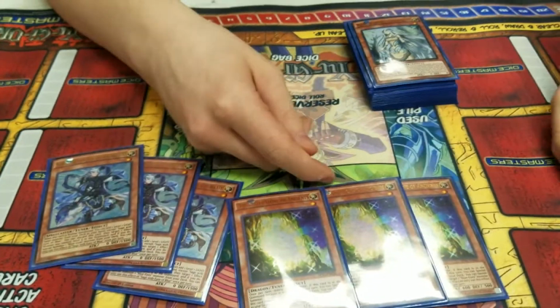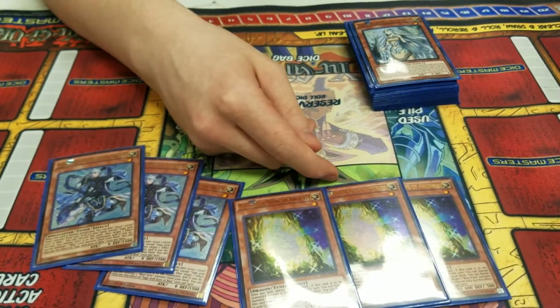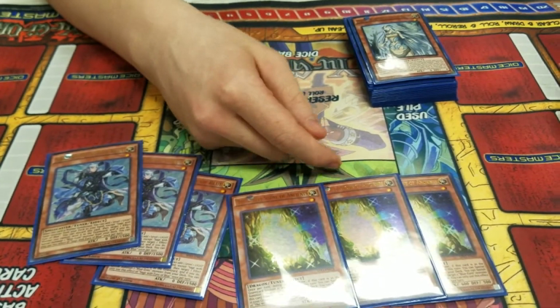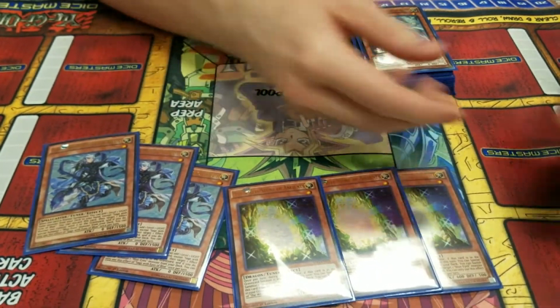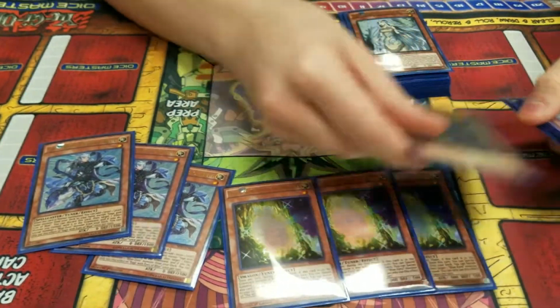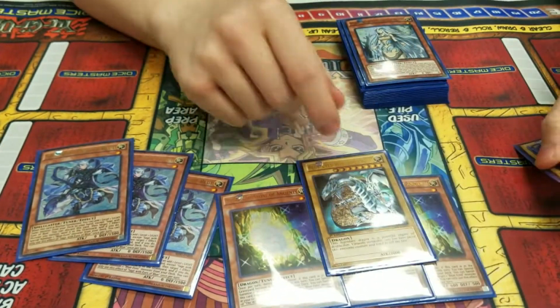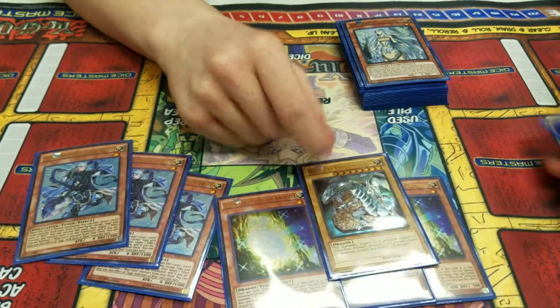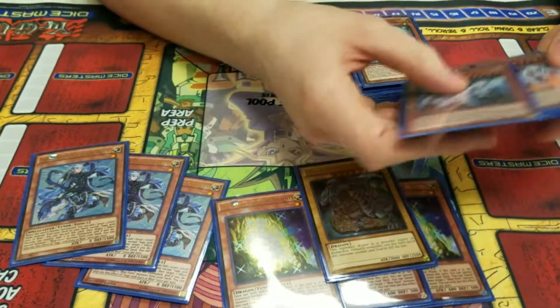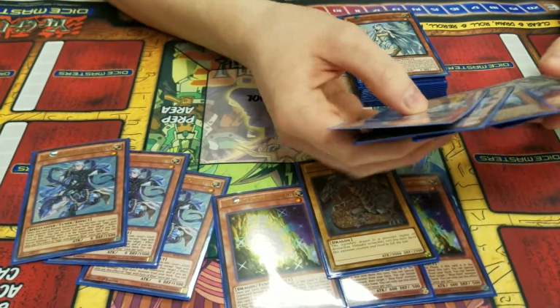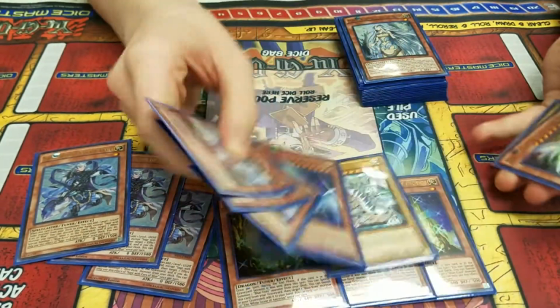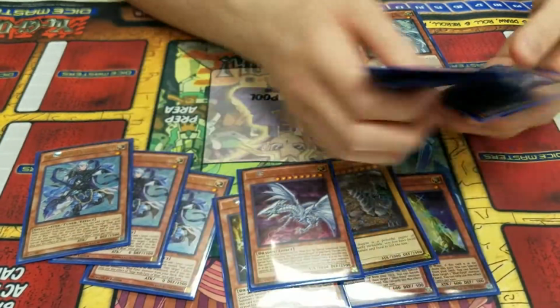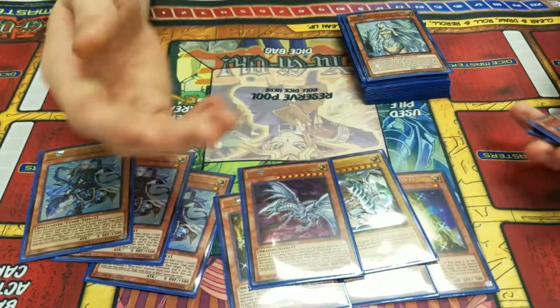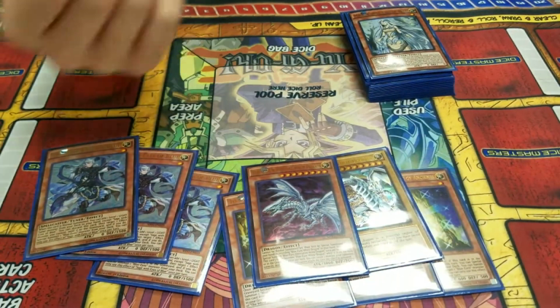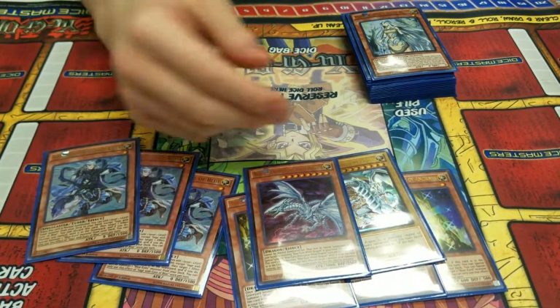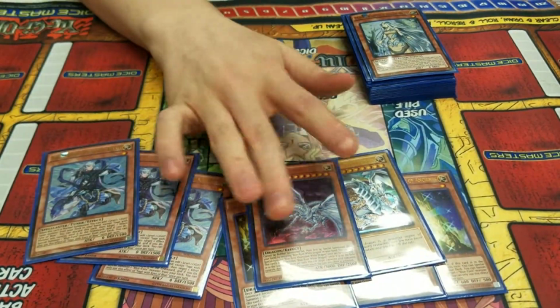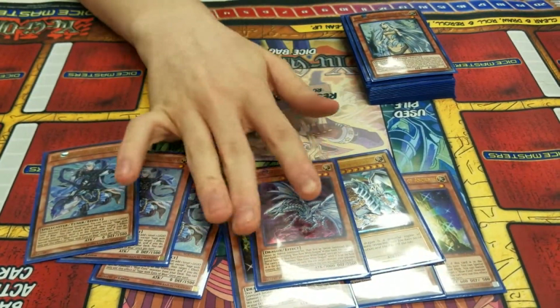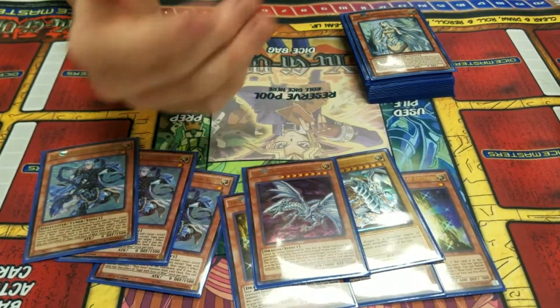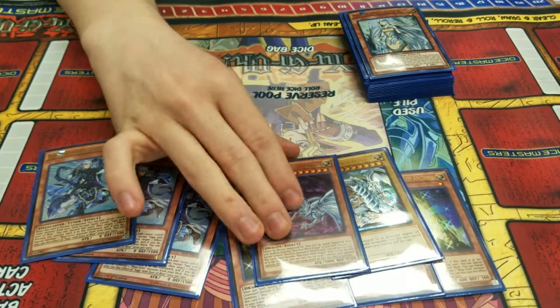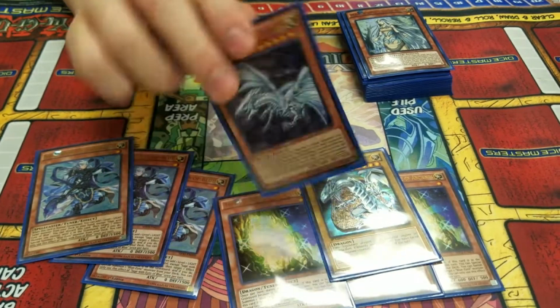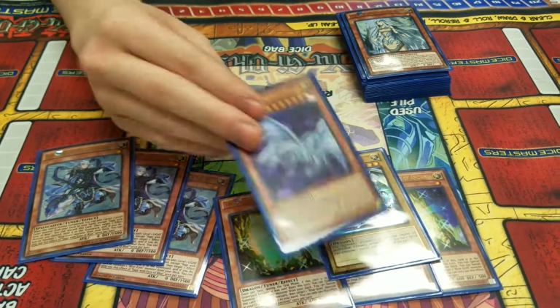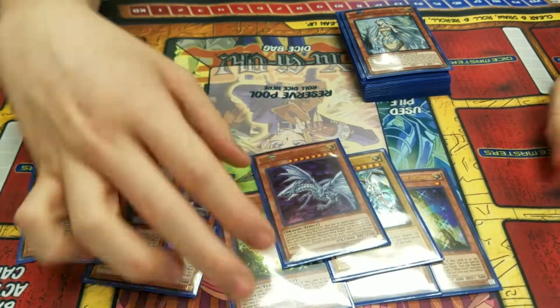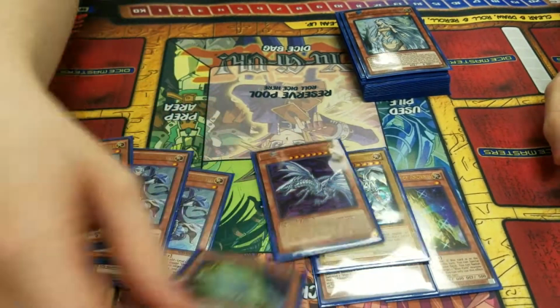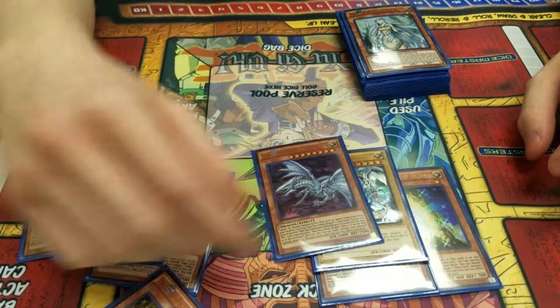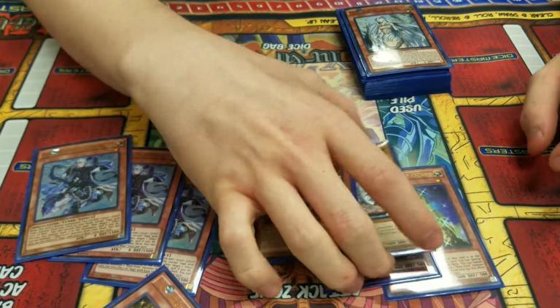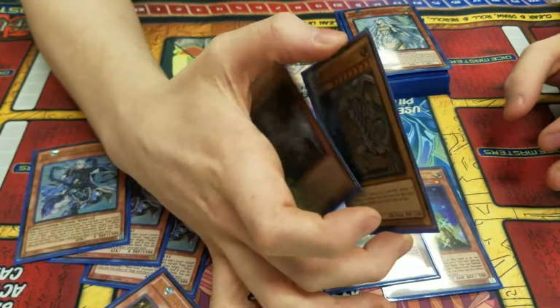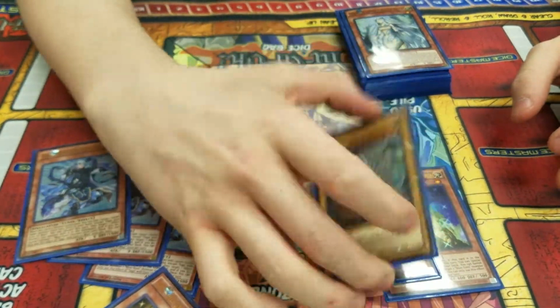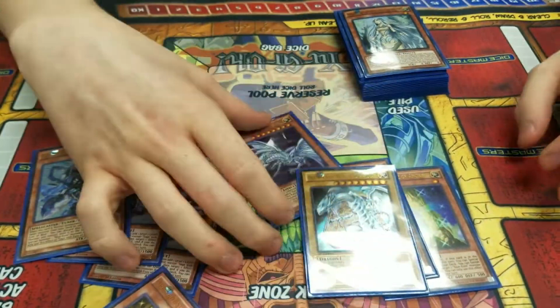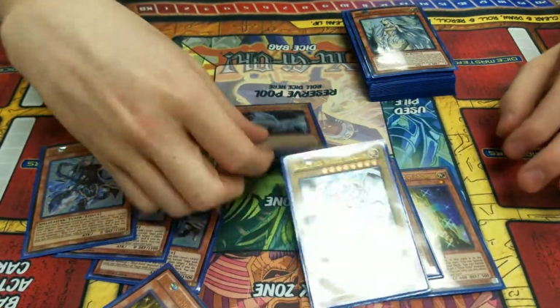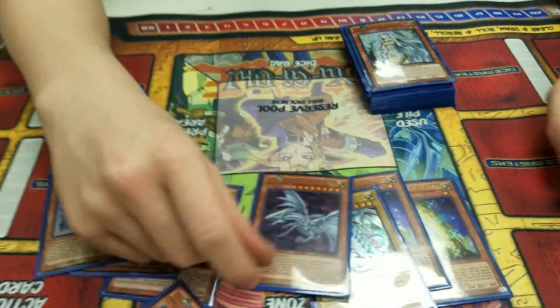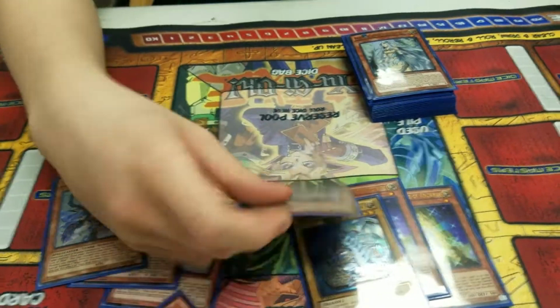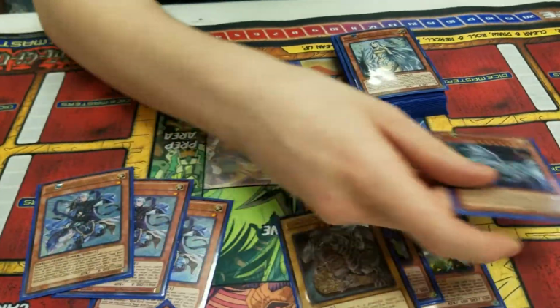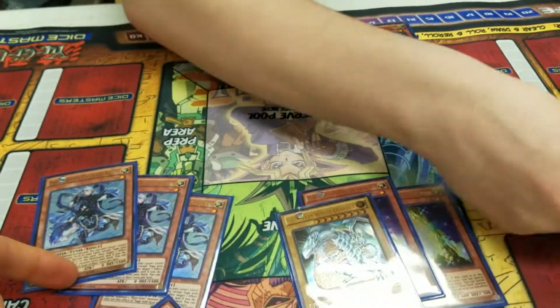If you had to get rid of your Blue-Eyes with a Trade-In and you happen to draw into an Alternative, it's a kind of weird play, but essentially you can banish it and add the Blue-Eyes back to hand. And then for Sage?